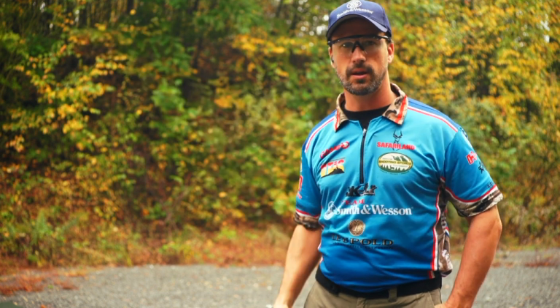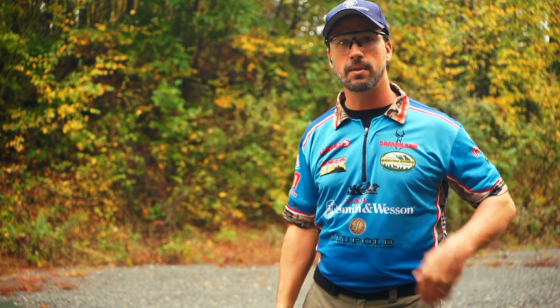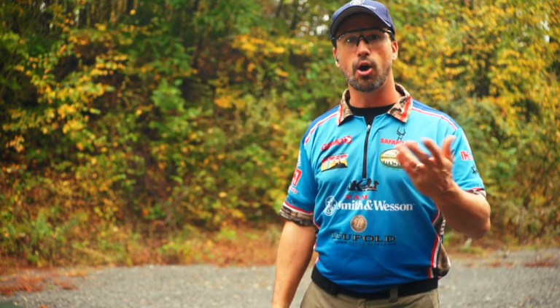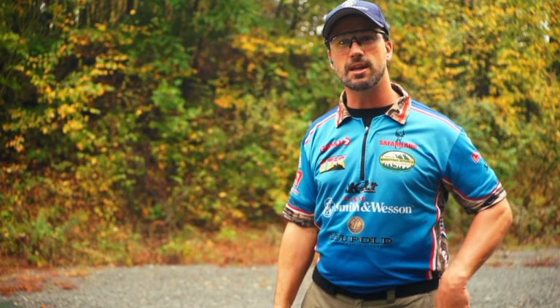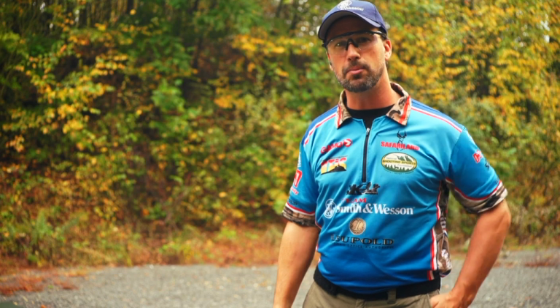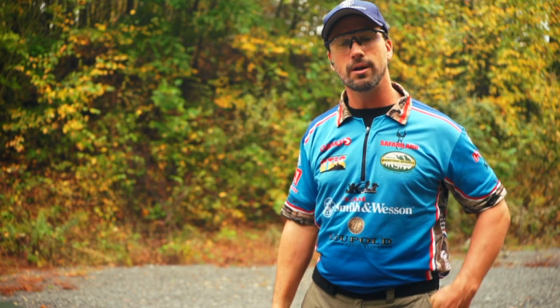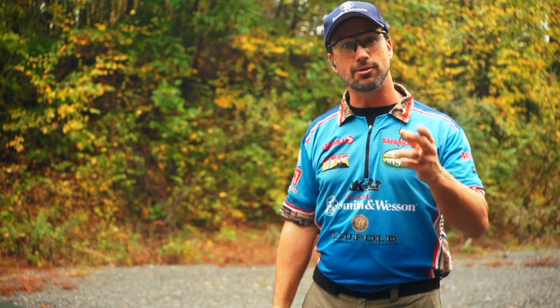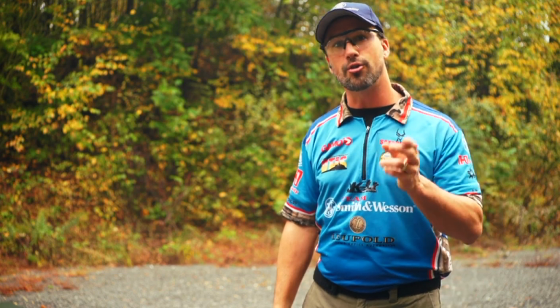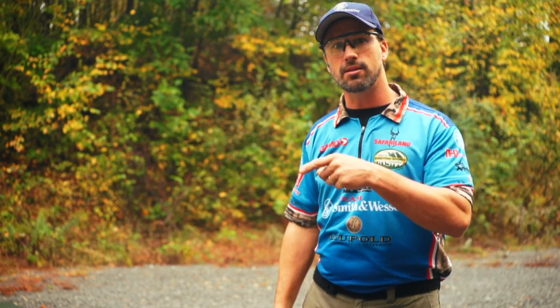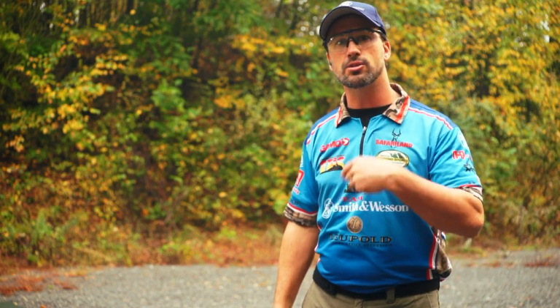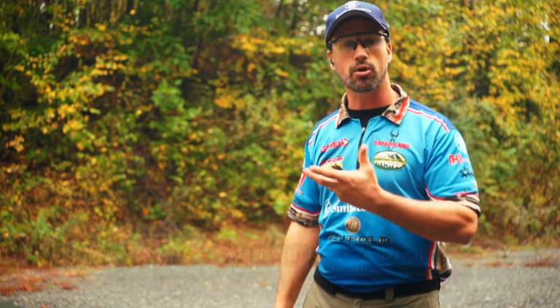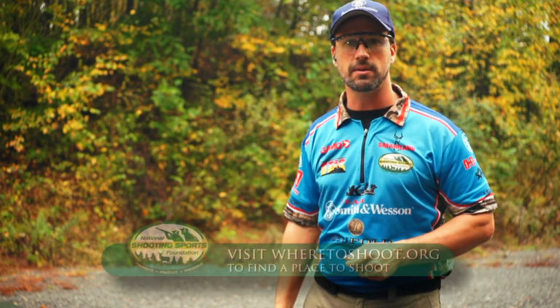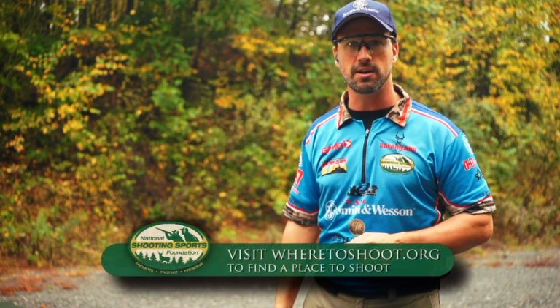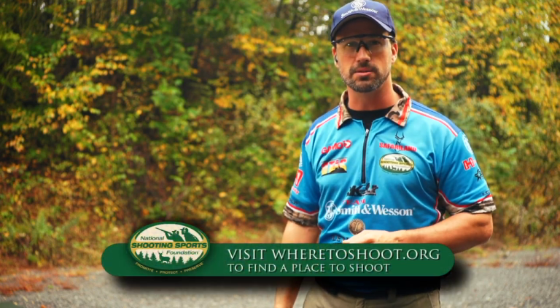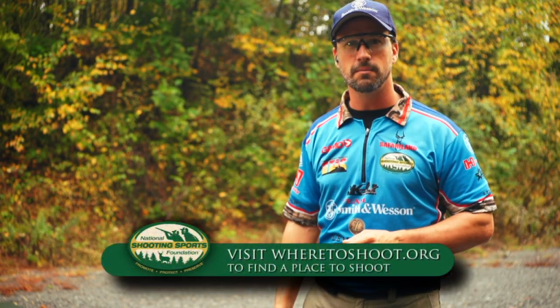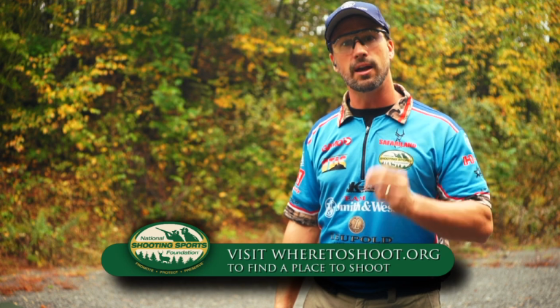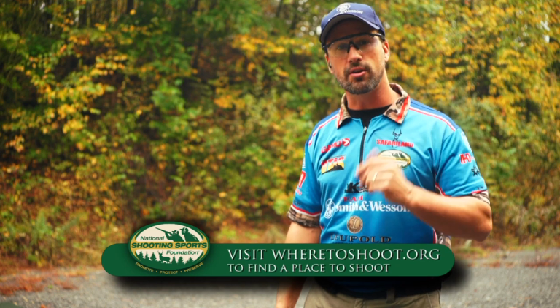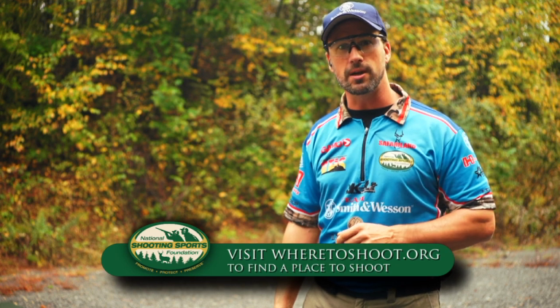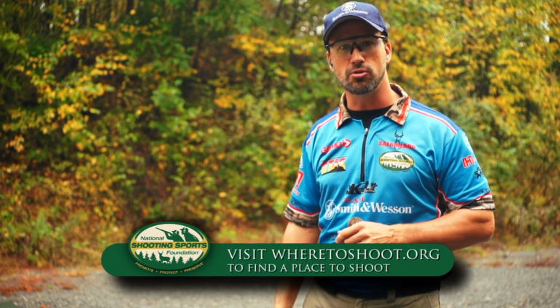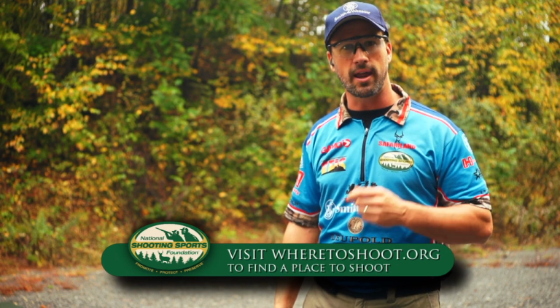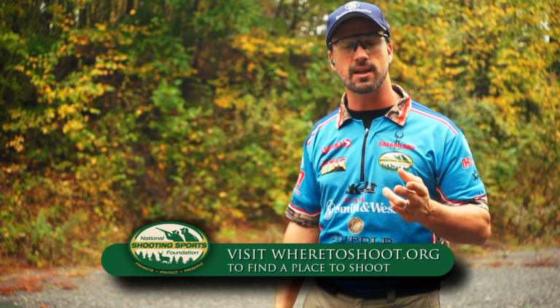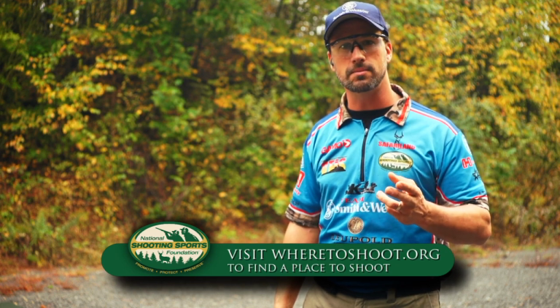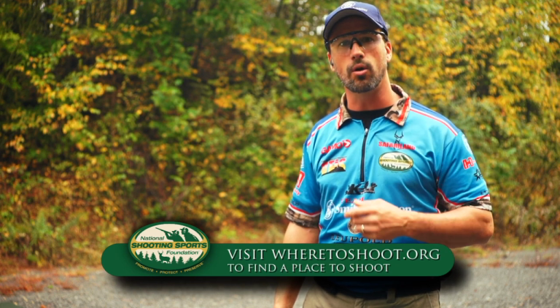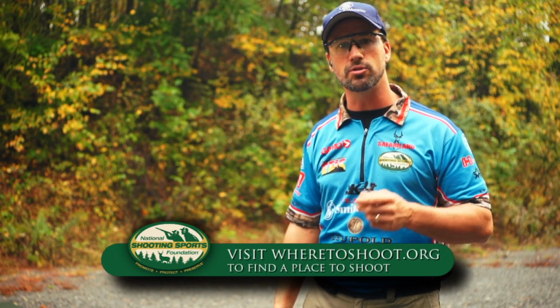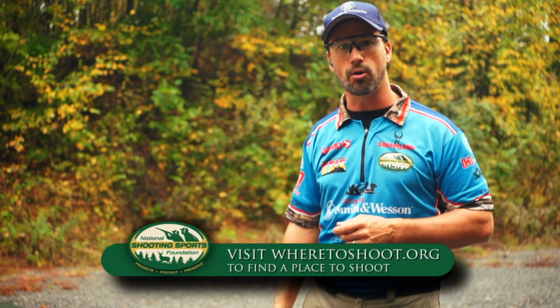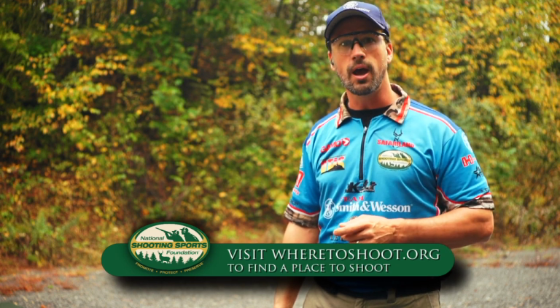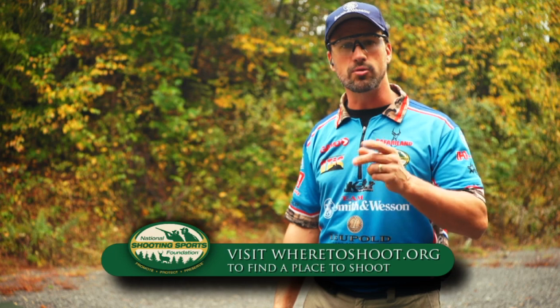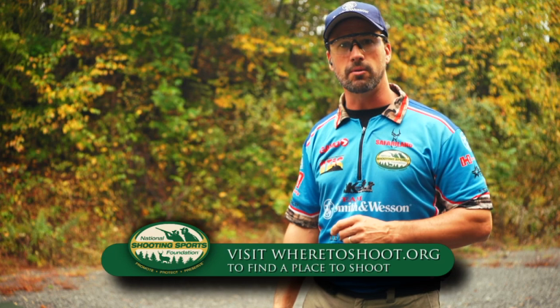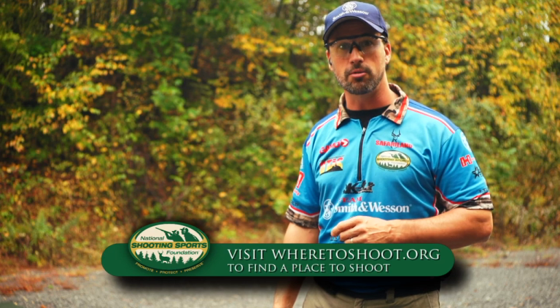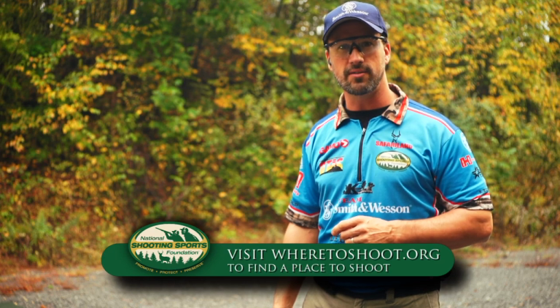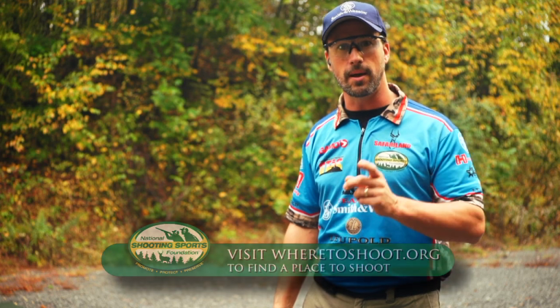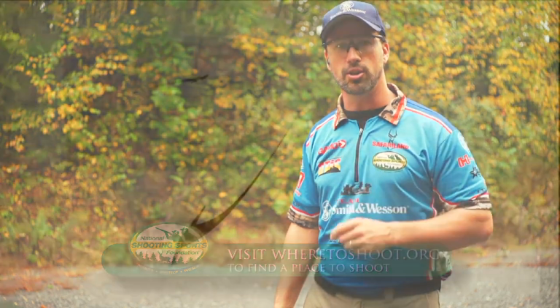I hope these tips help you. Now it's your turn to get to the range, work on some of these fundamentals. And if you're looking for a place to shoot, go on NSSF's website, wheretoshoot.org, and always remember, firearm safety depends on you.